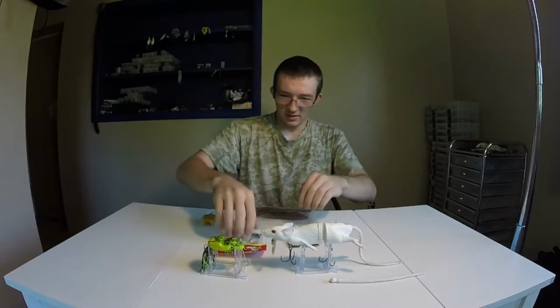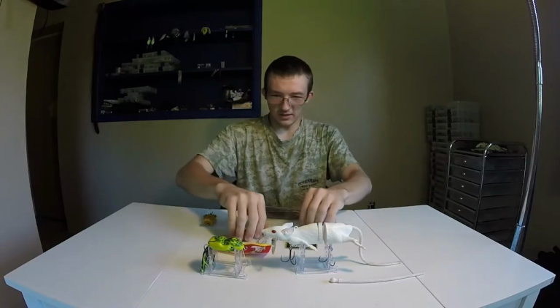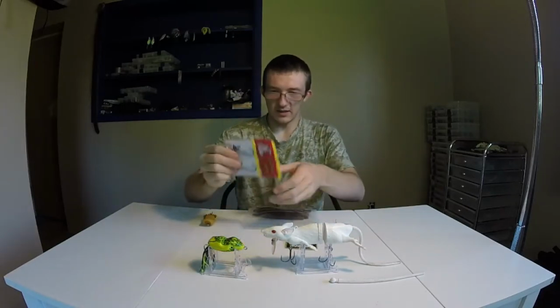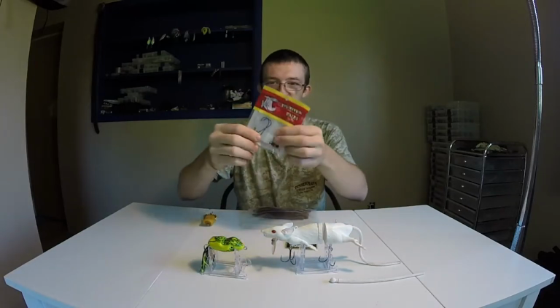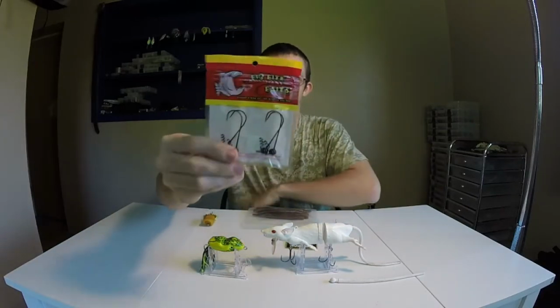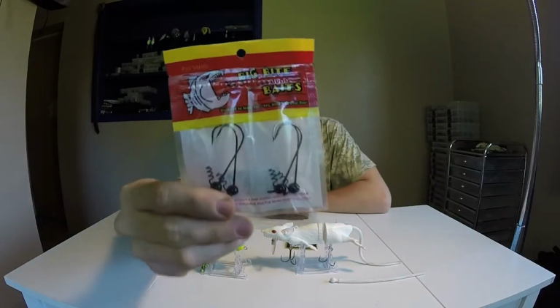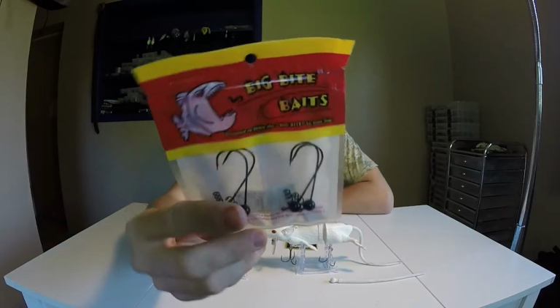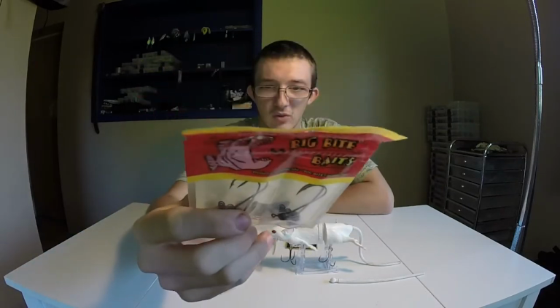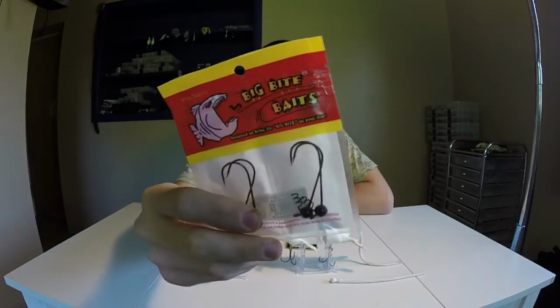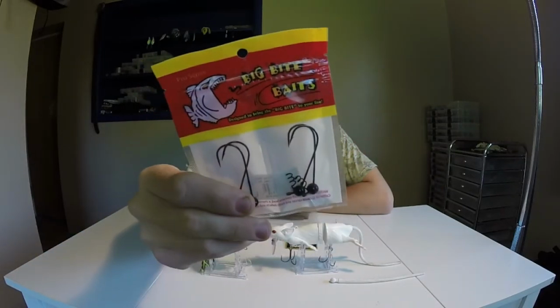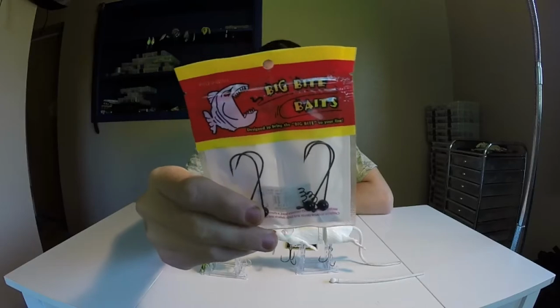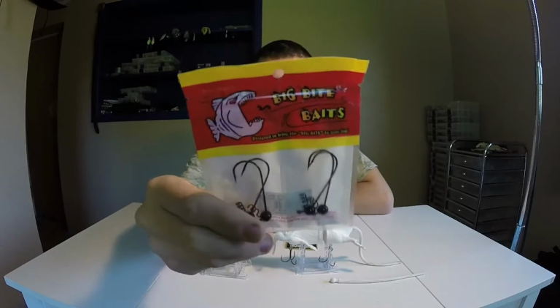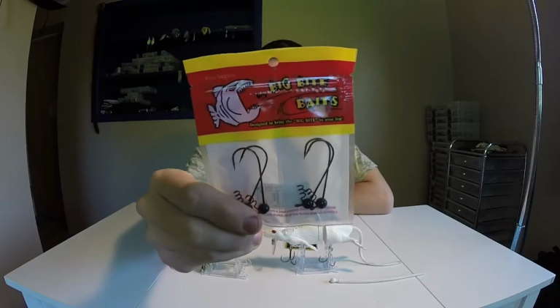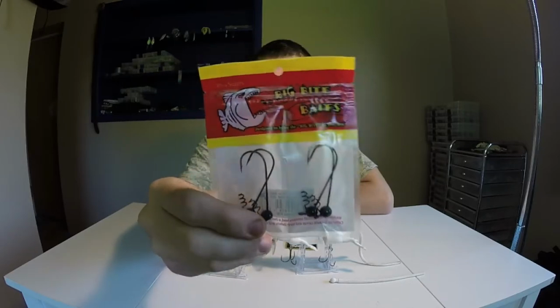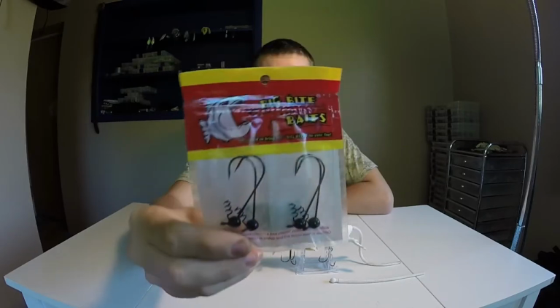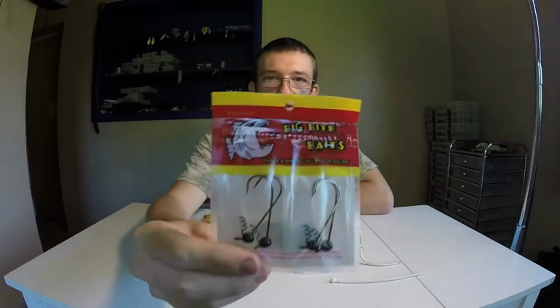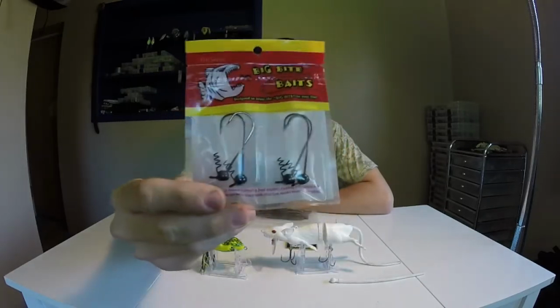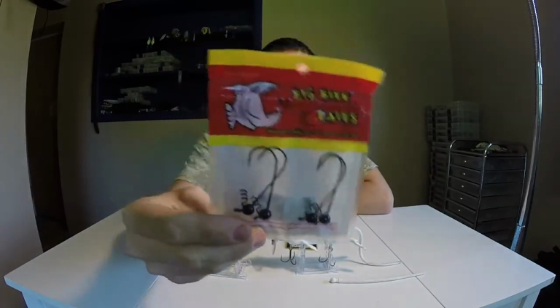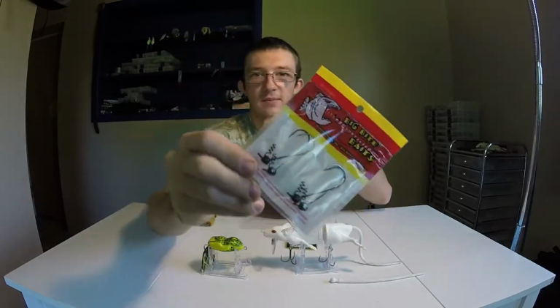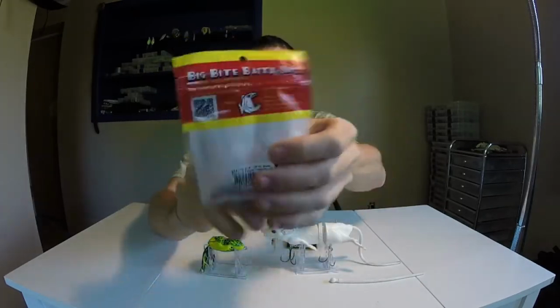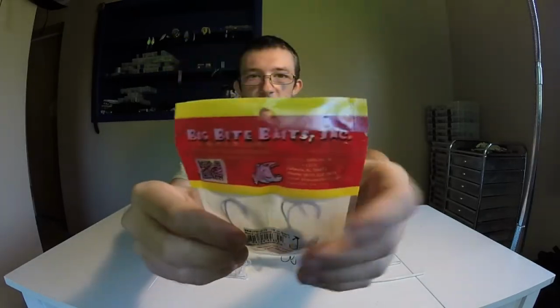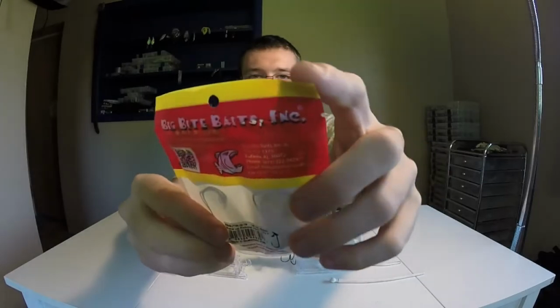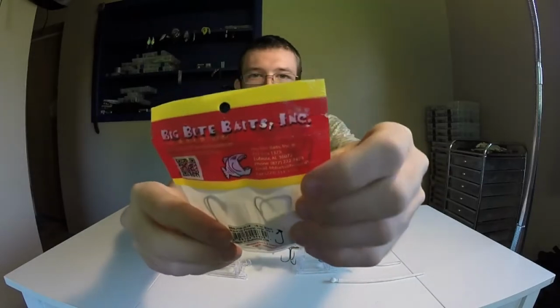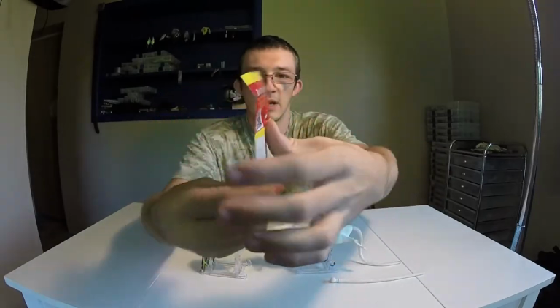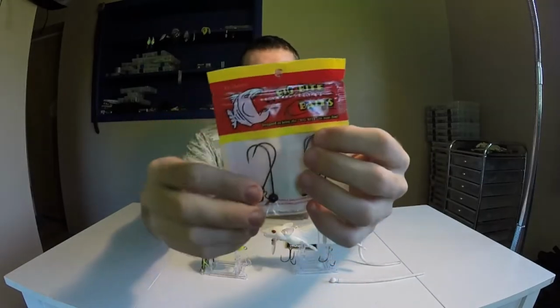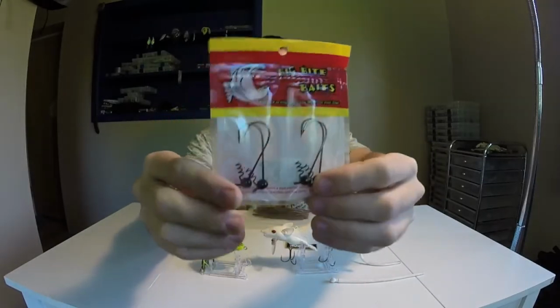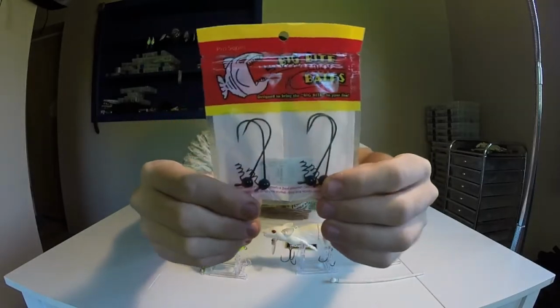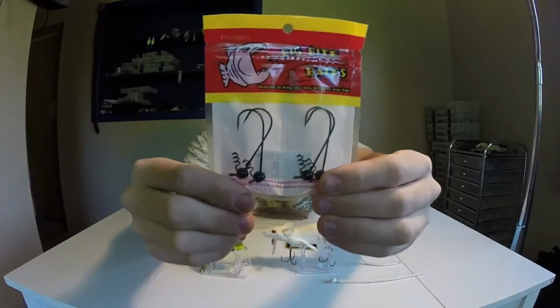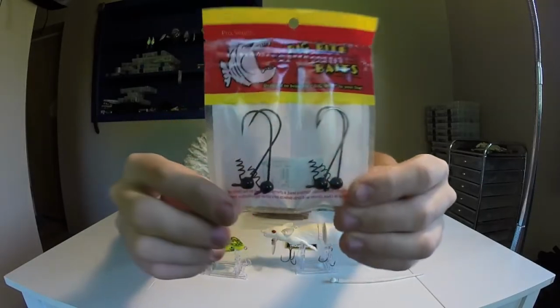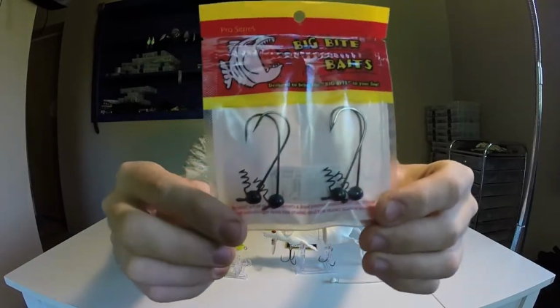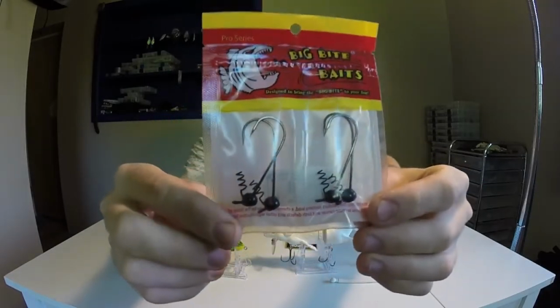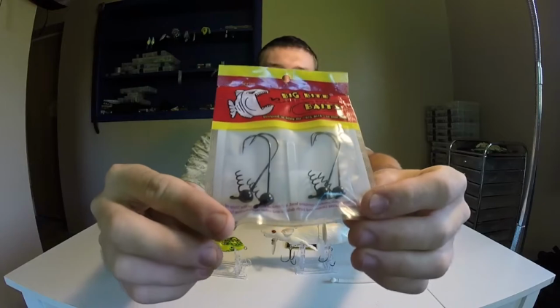So the next thing is some Big Bite Baits Twist — these are kind of like spot removers. Never opened it before, as you can see. These are 1 1/8 ounce with a 3/0 hook.